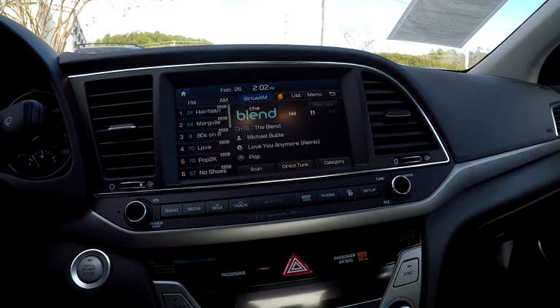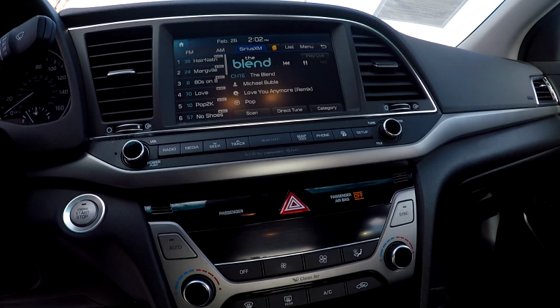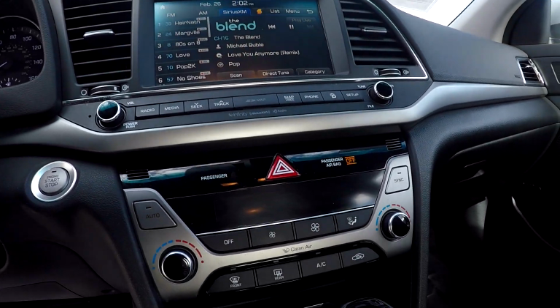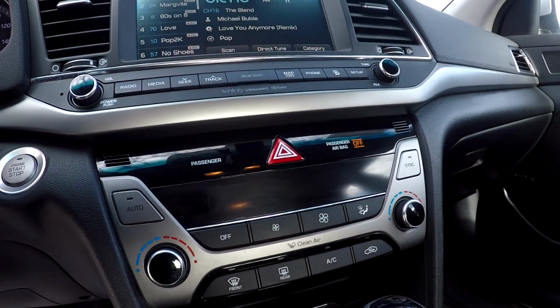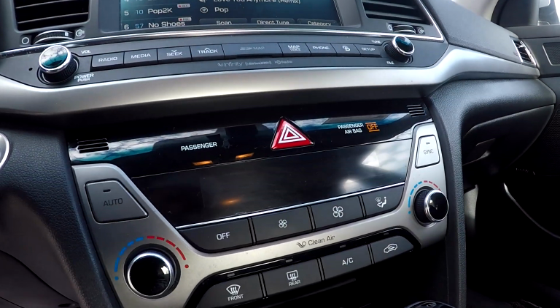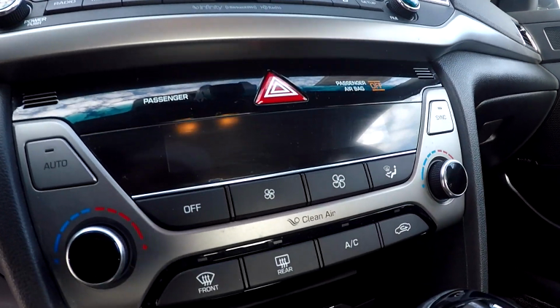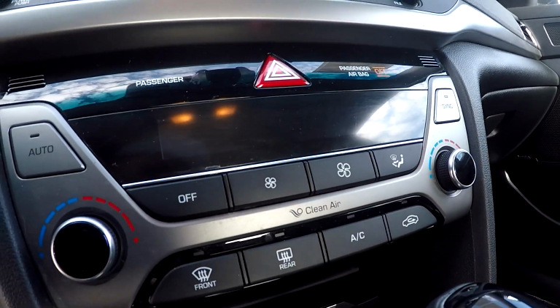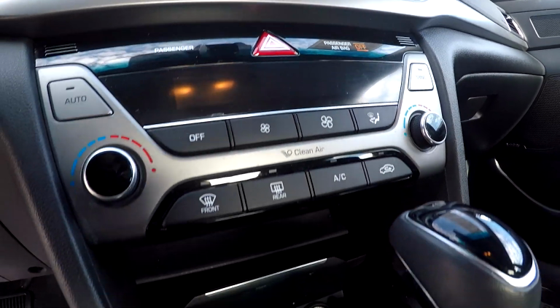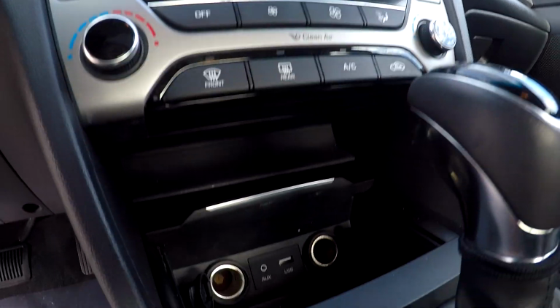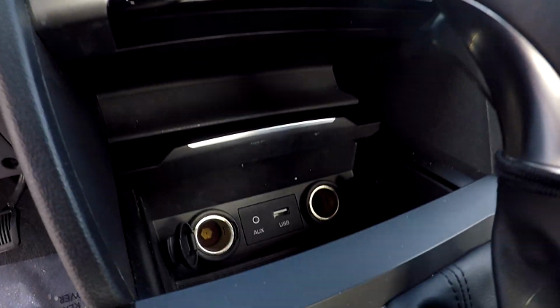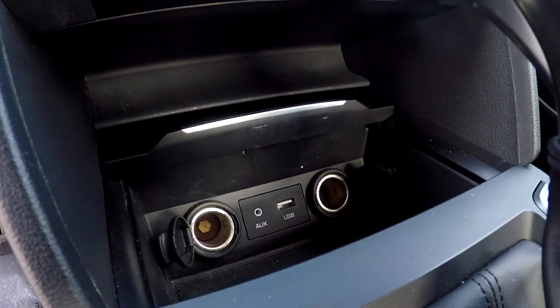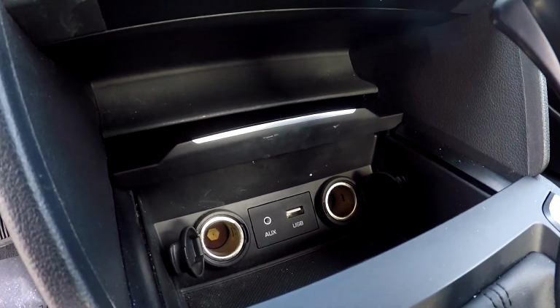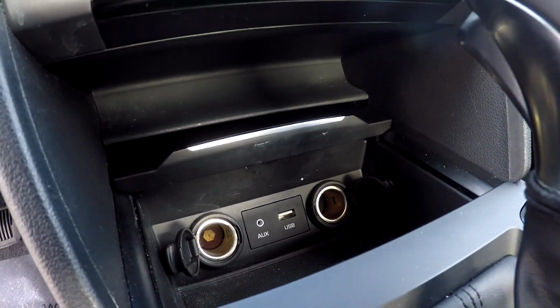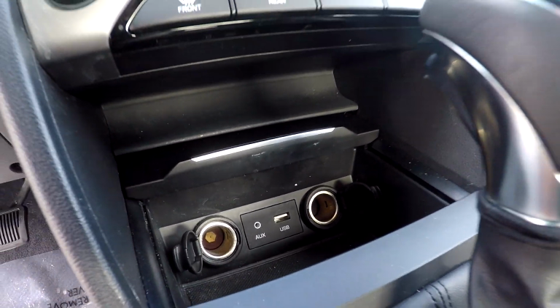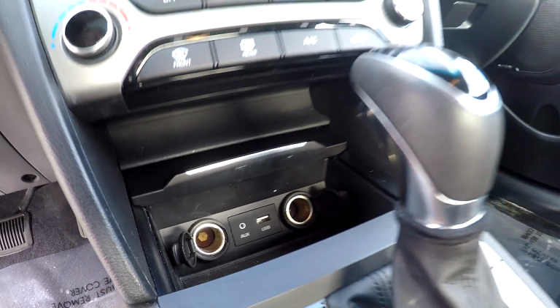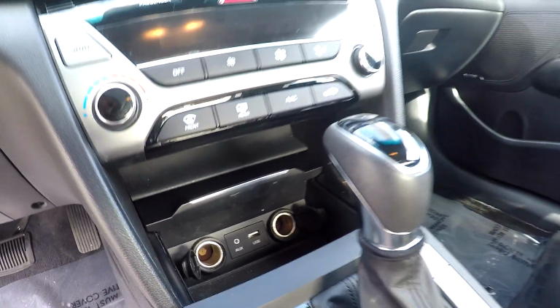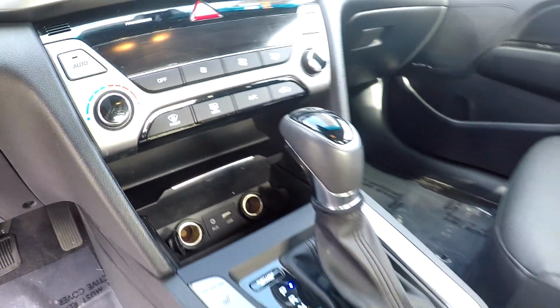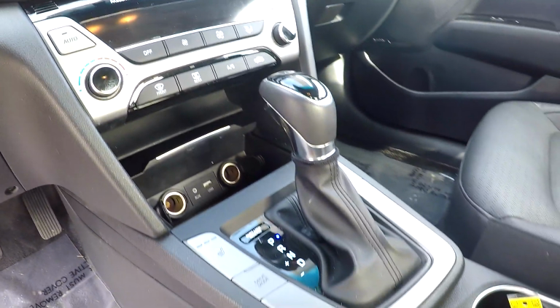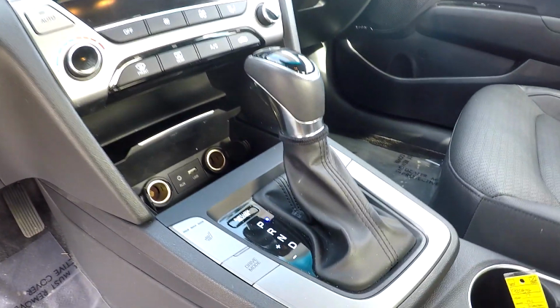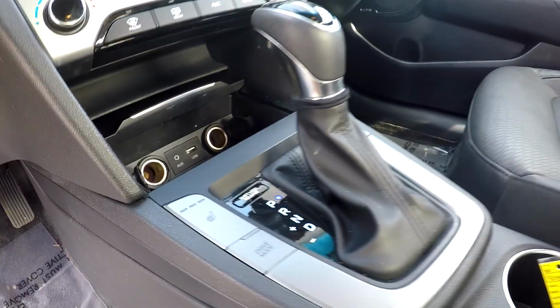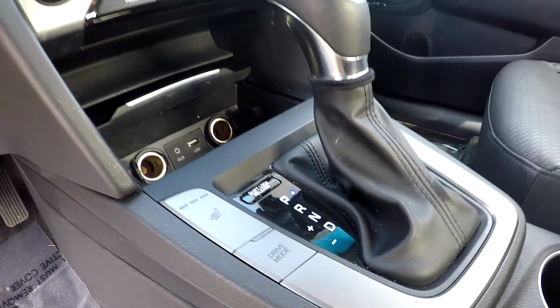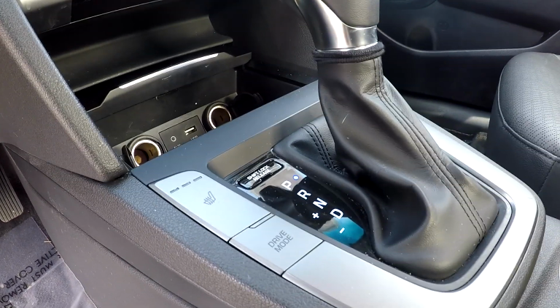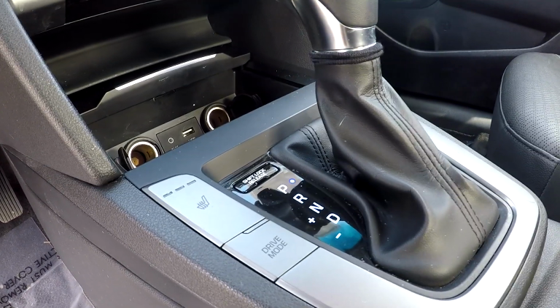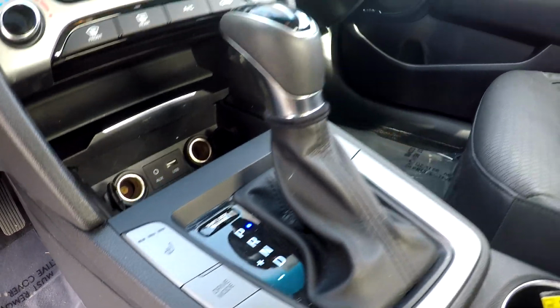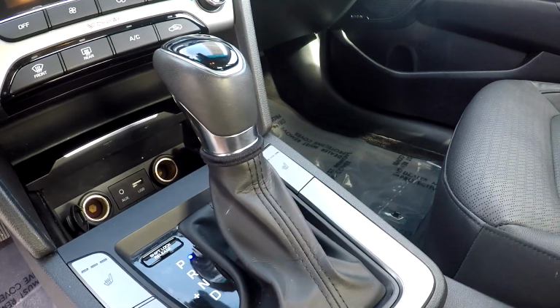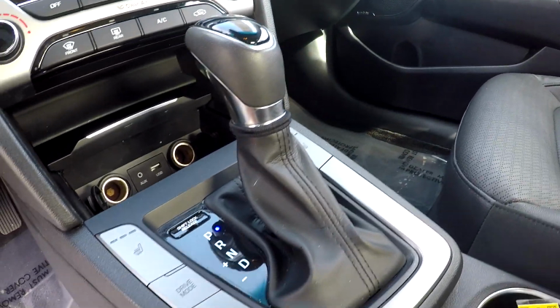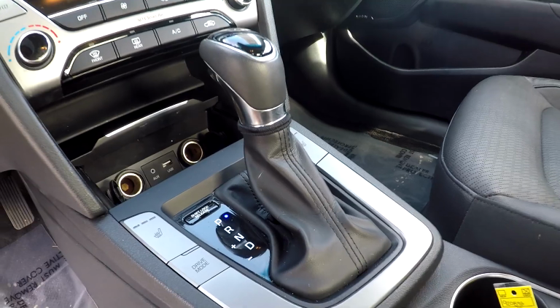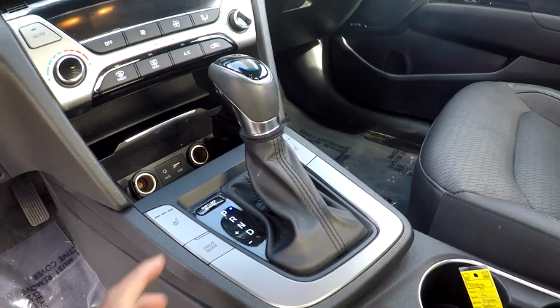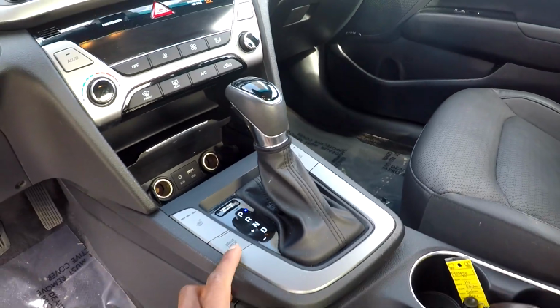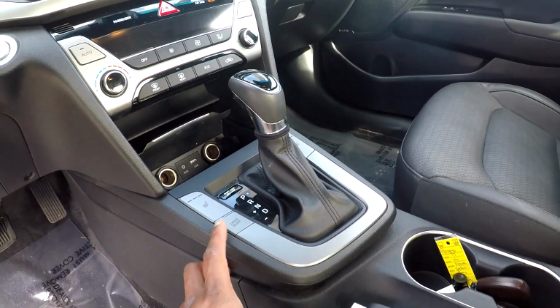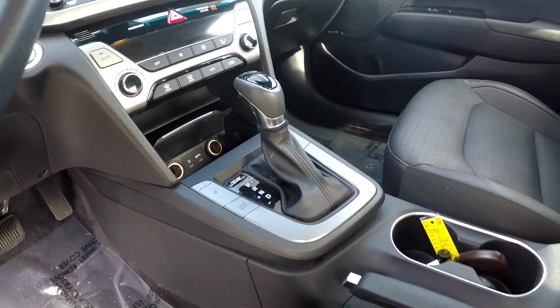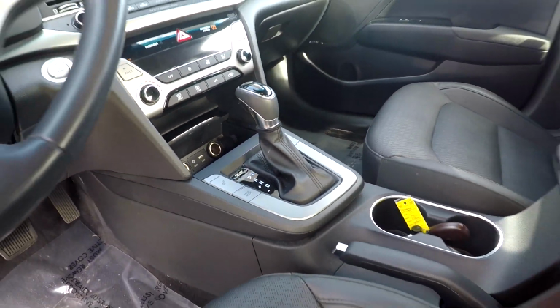When you're coming down here, you will see your climate controls just below. Additional power ports along with USB and auxiliary are down here as well. Before we back out, I will also show you that you're going to have heated seats for both driver and passenger, along with additional driving modes.